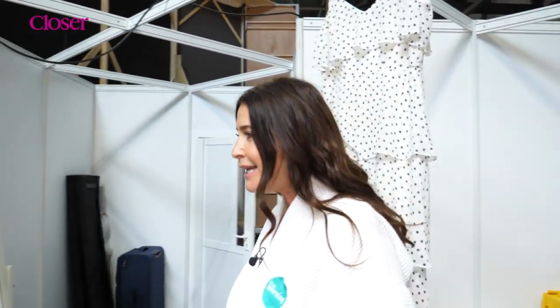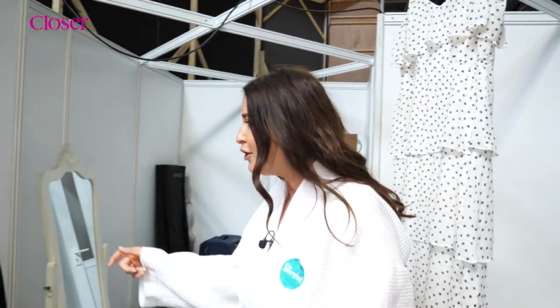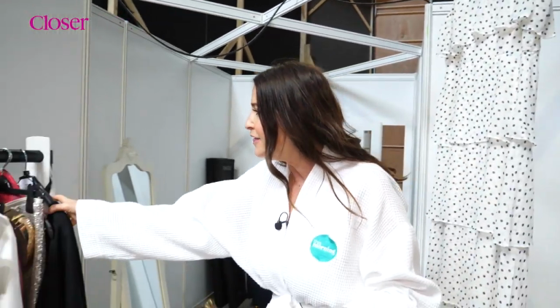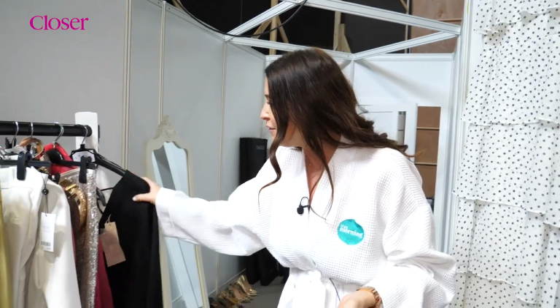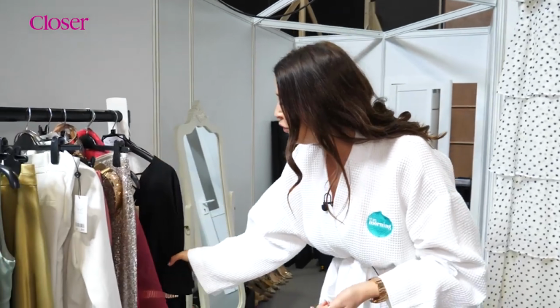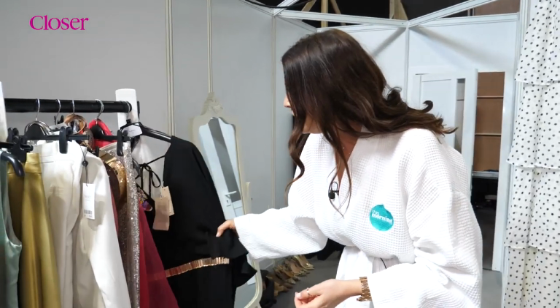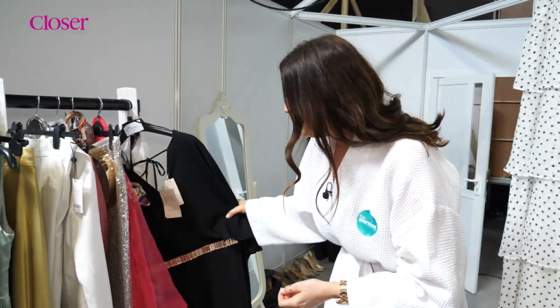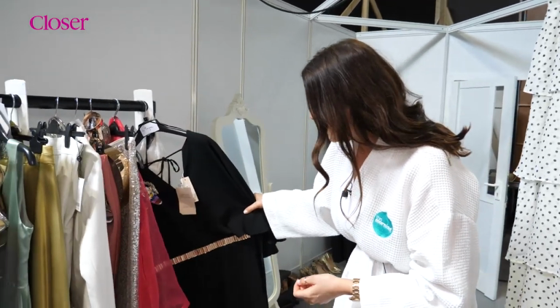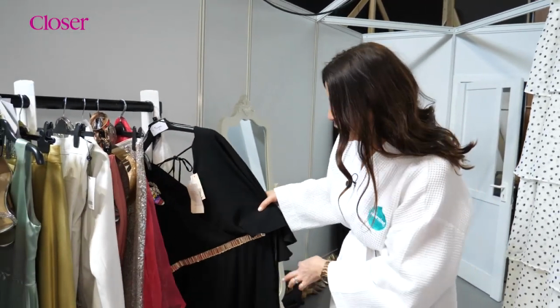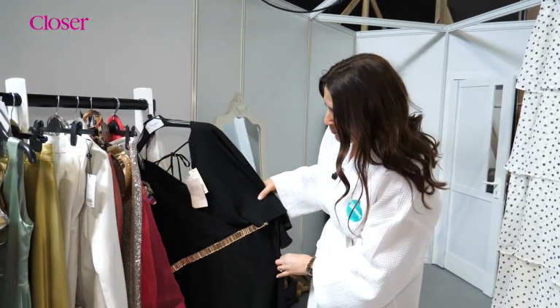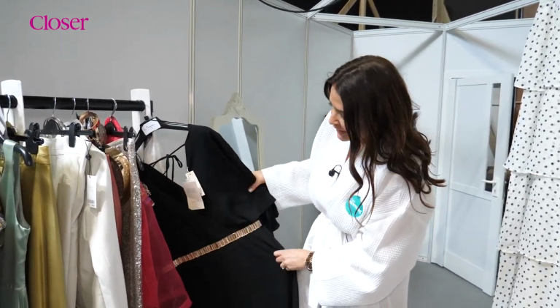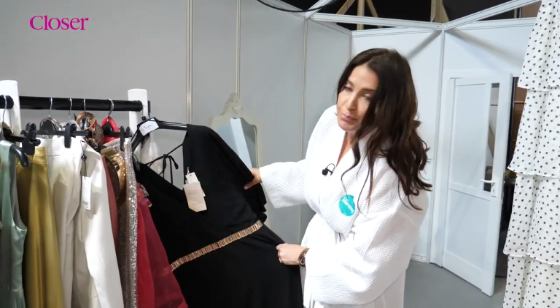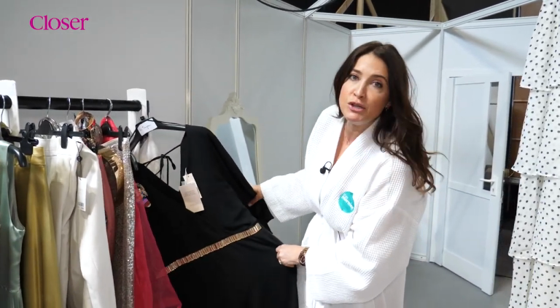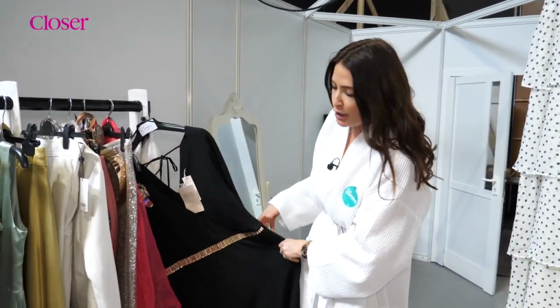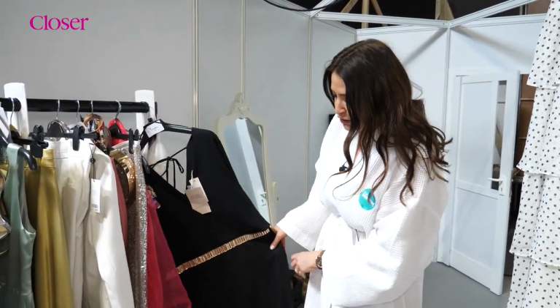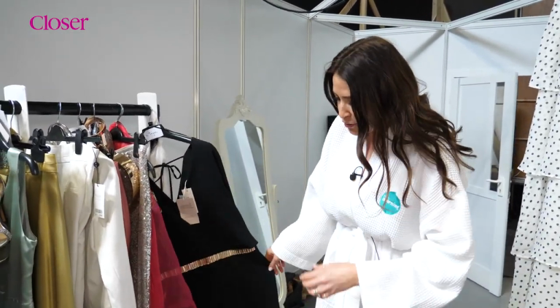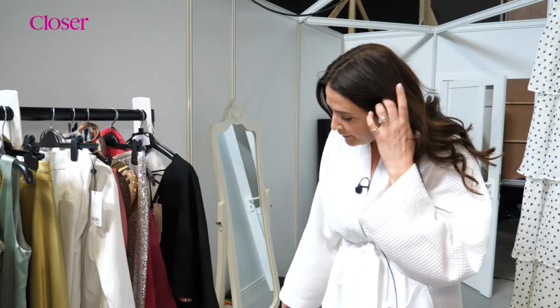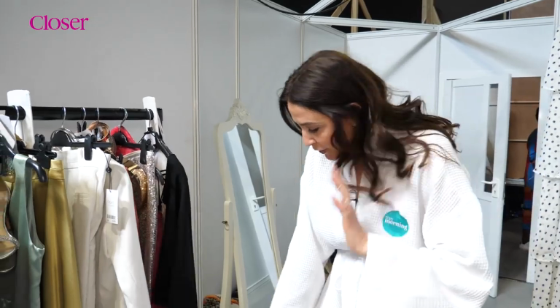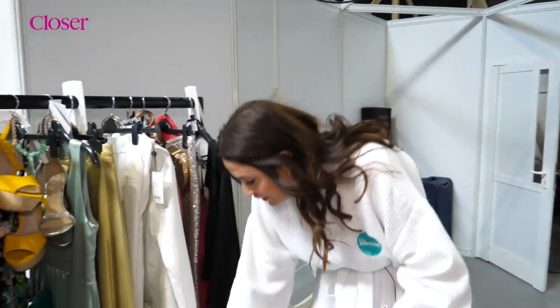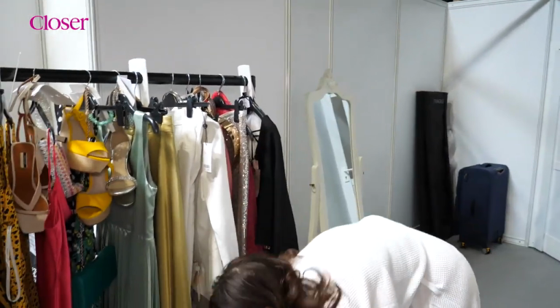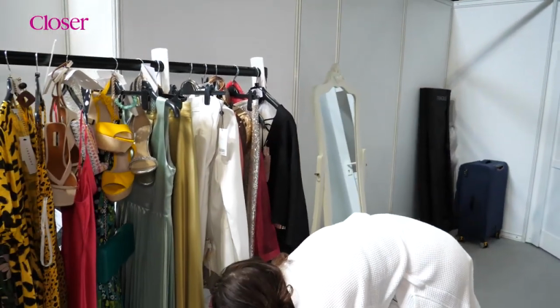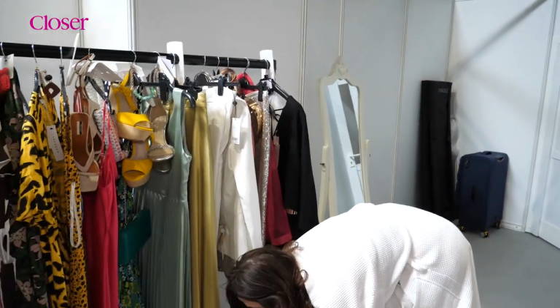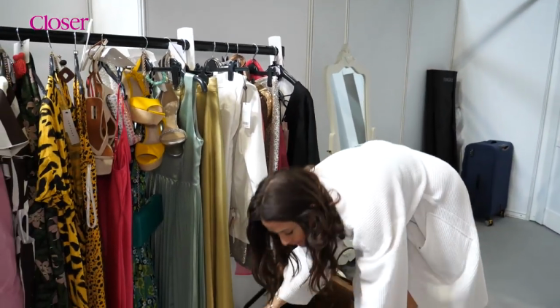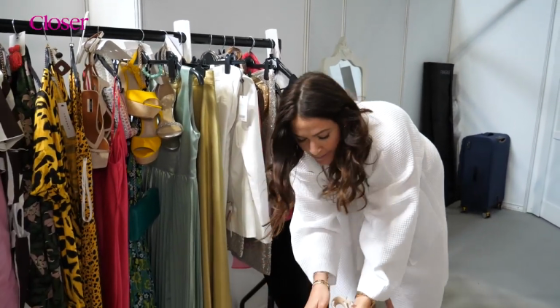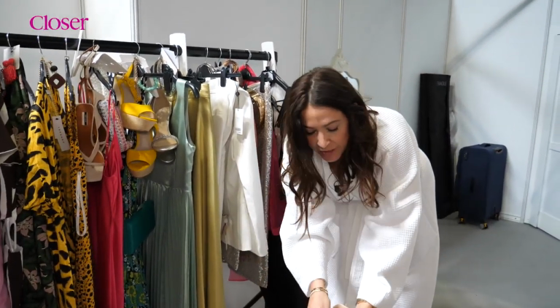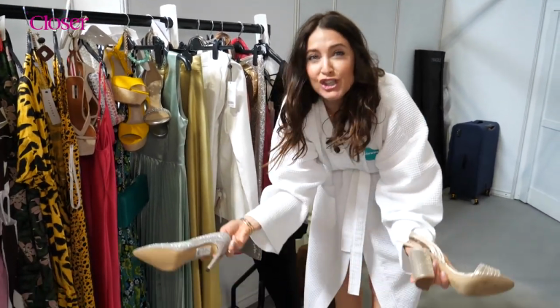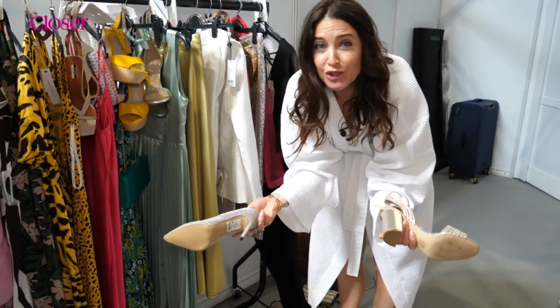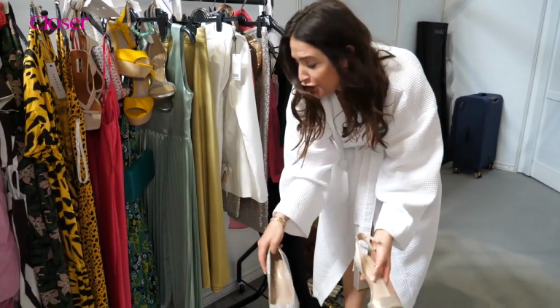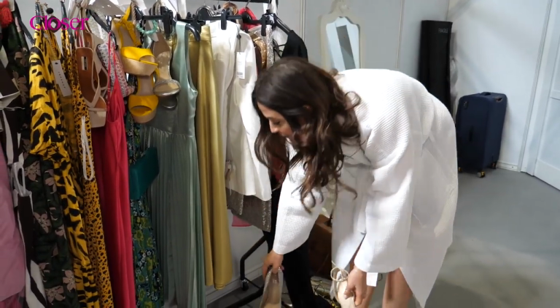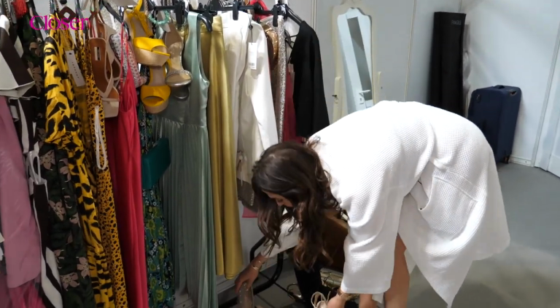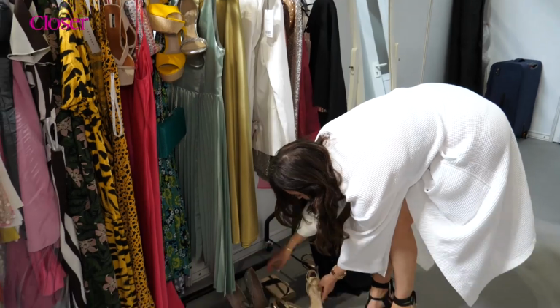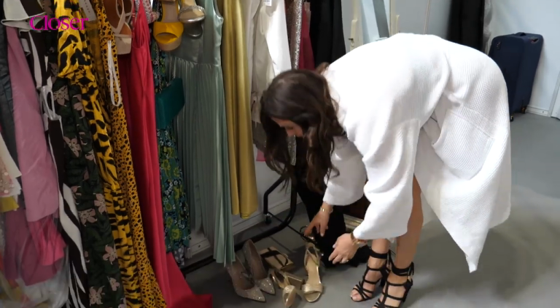Let's have a look at this rail. We've got one of our models in this beautiful jumpsuit. But it's just literally like heaven — it's shoe heaven, accessory heaven.